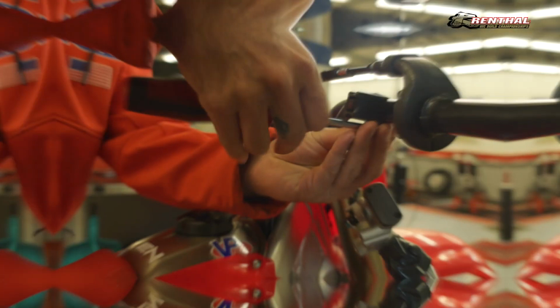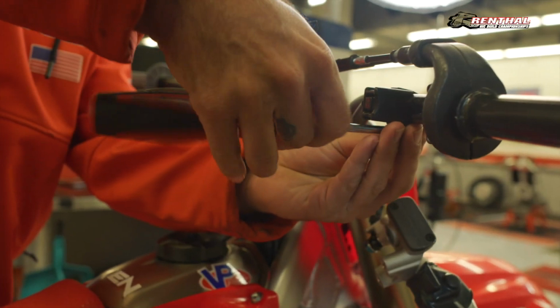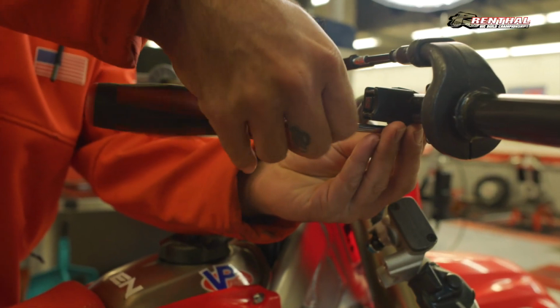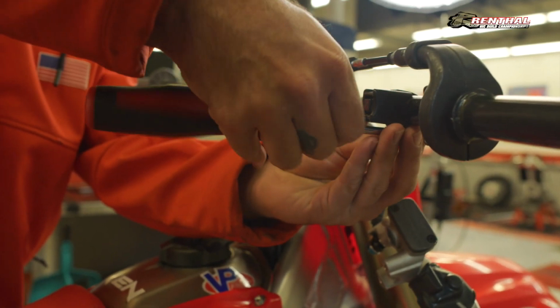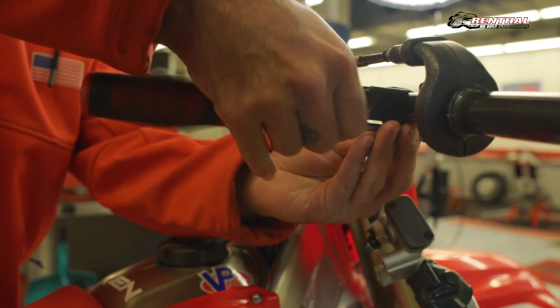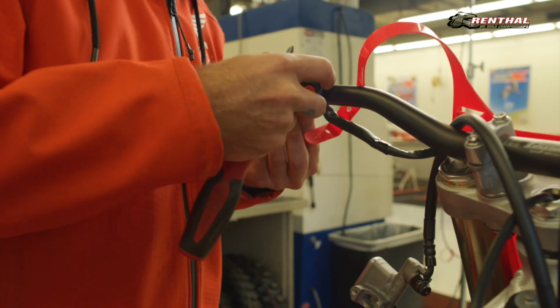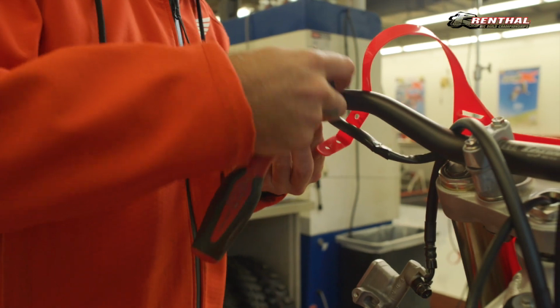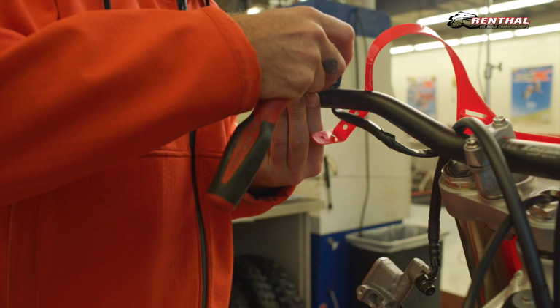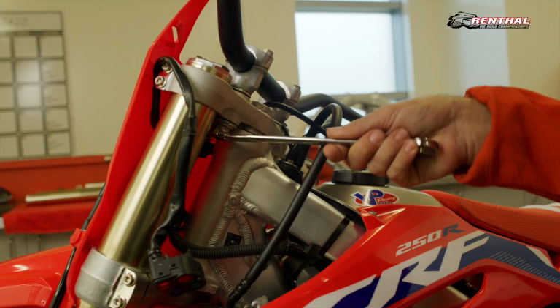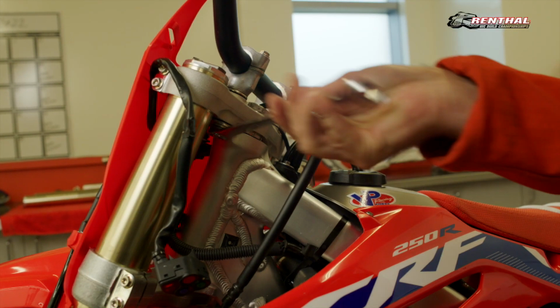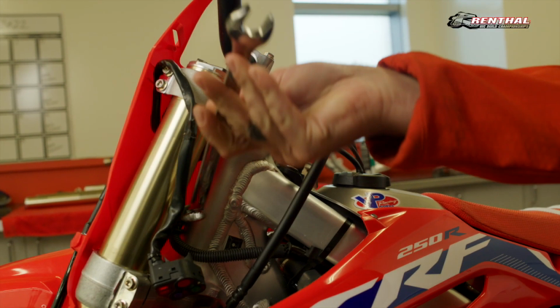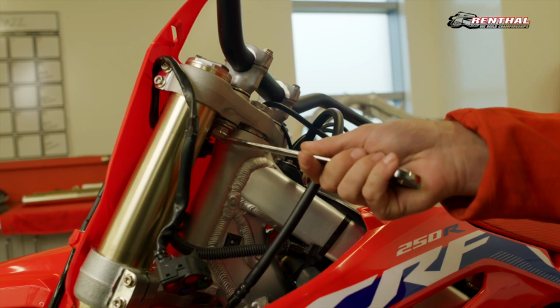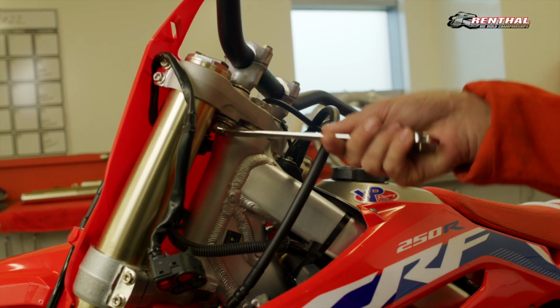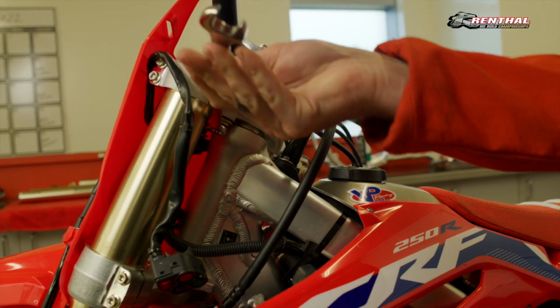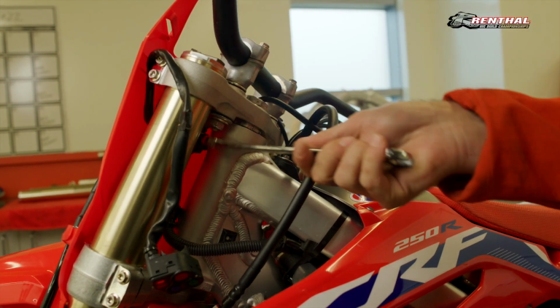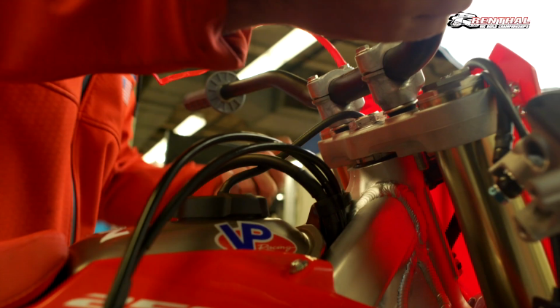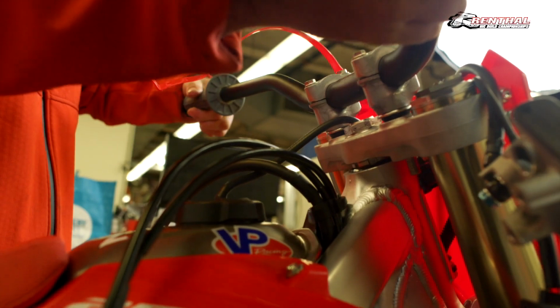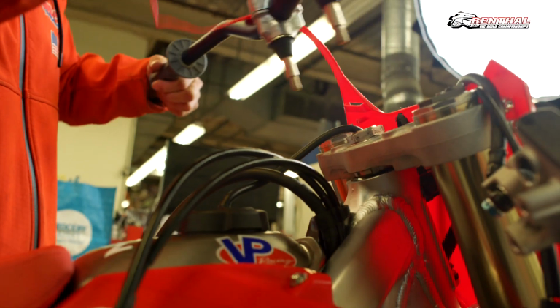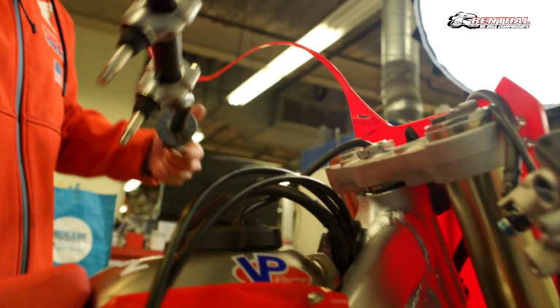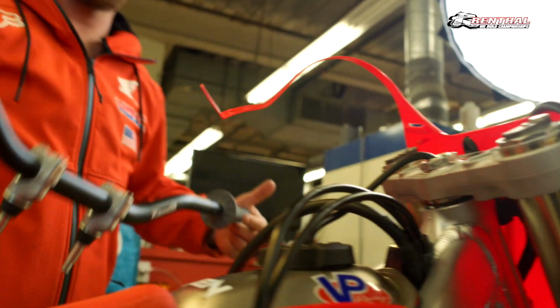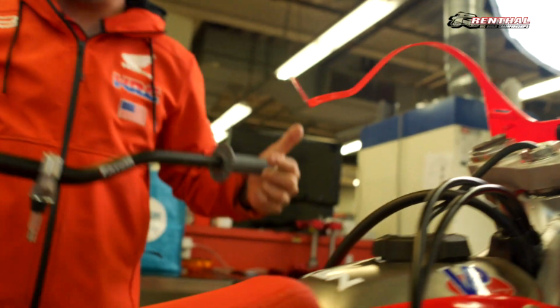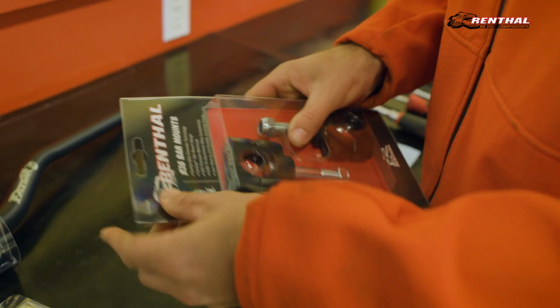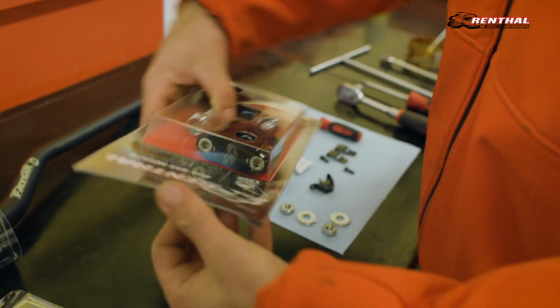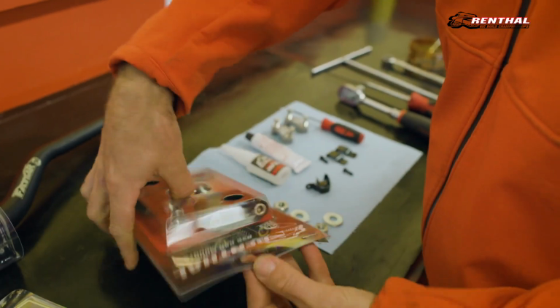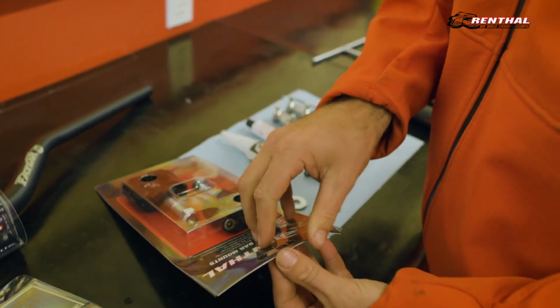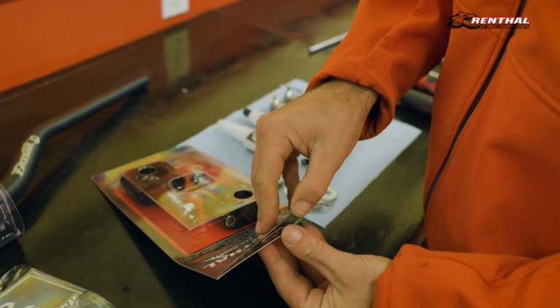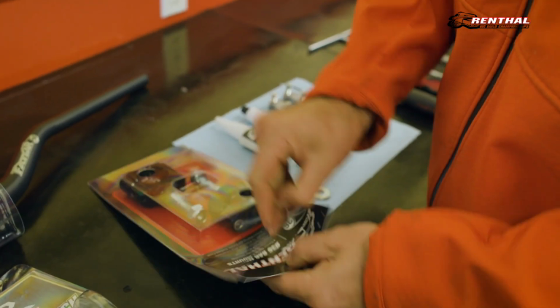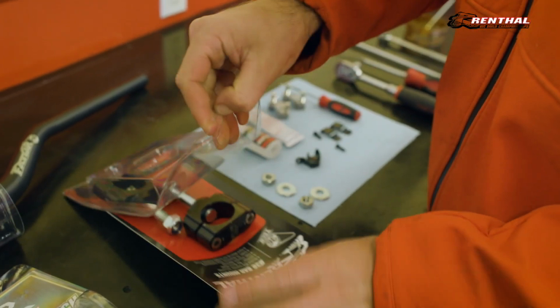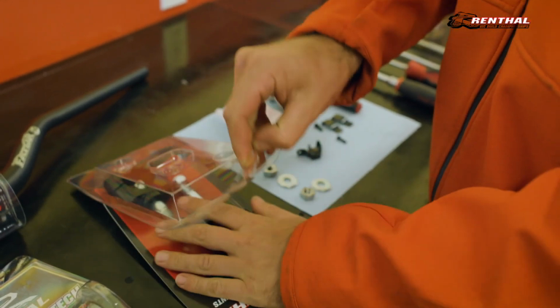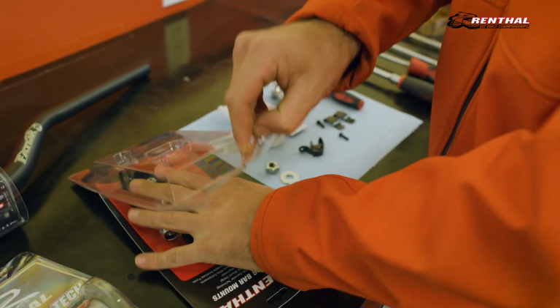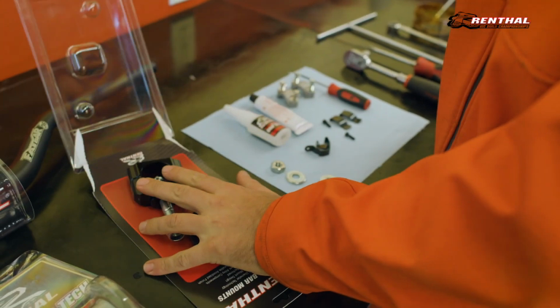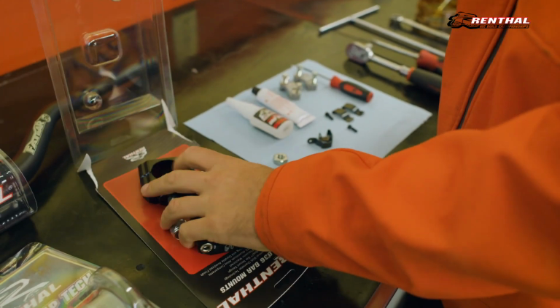To get started, you'll begin by removing your controls from your existing handlebar and loosening your existing handlebar bar mounts. Then remove your handlebar and remove your bar mounts. Next, you'll open up your Renthal 36Tek bar mounts and prepare them to be installed.